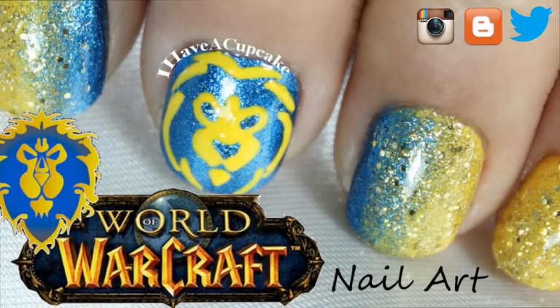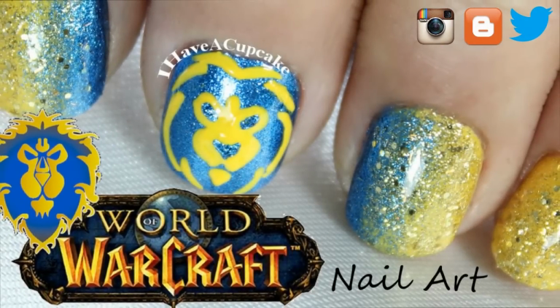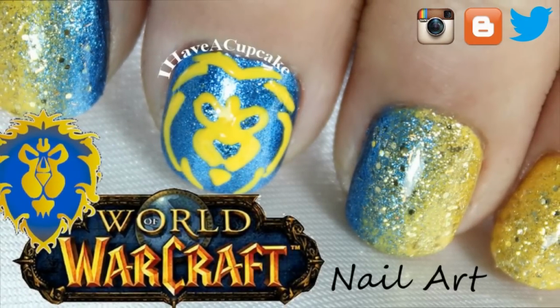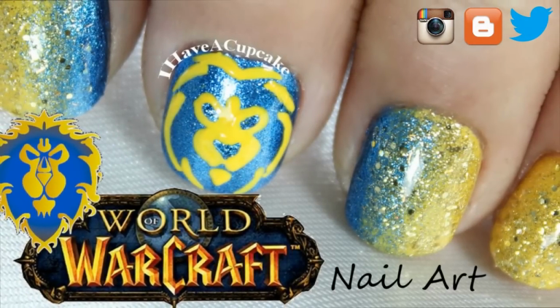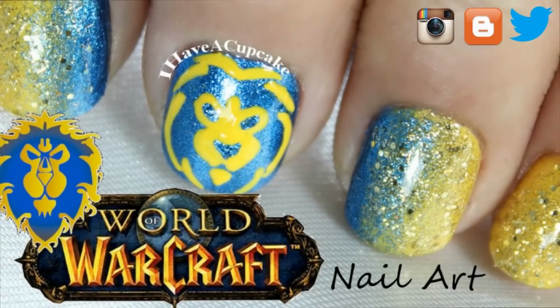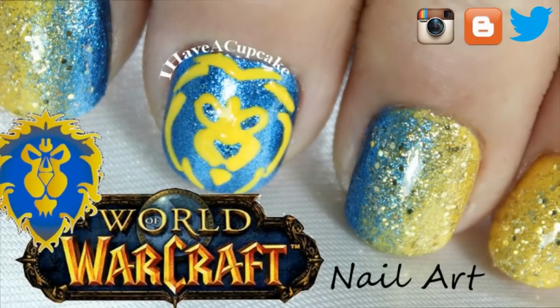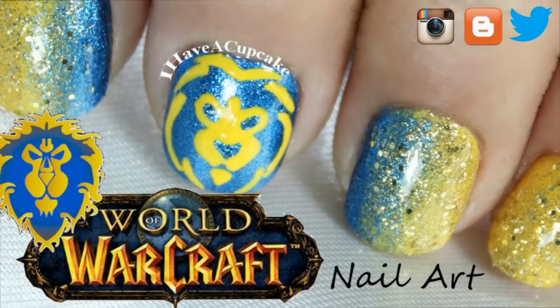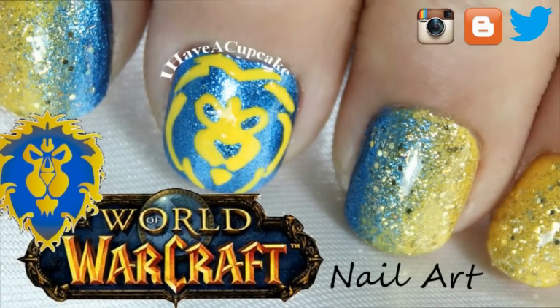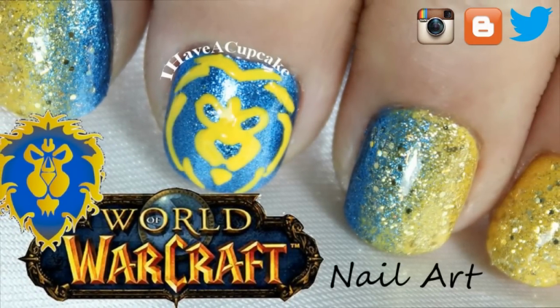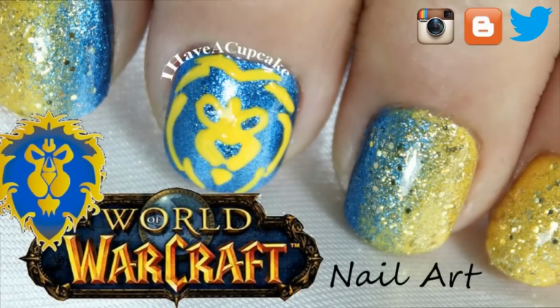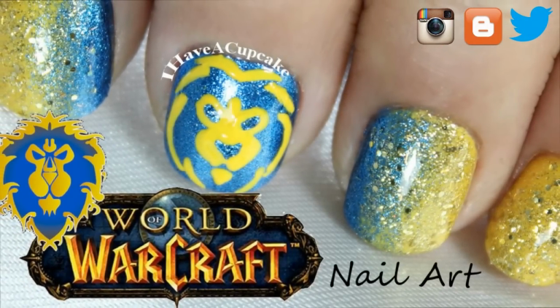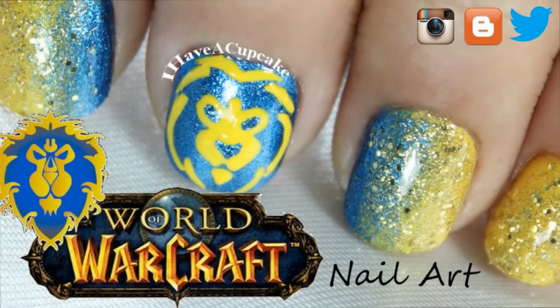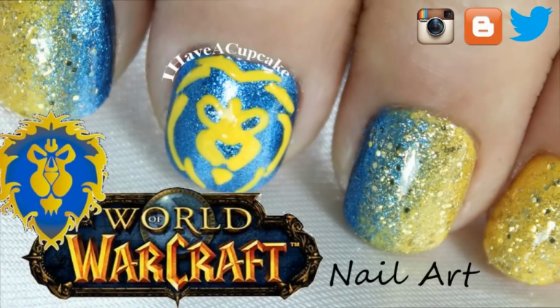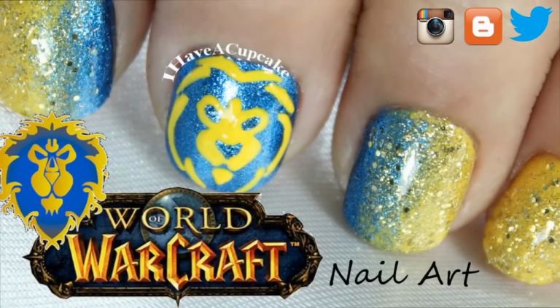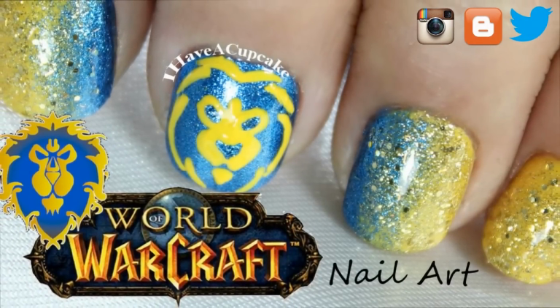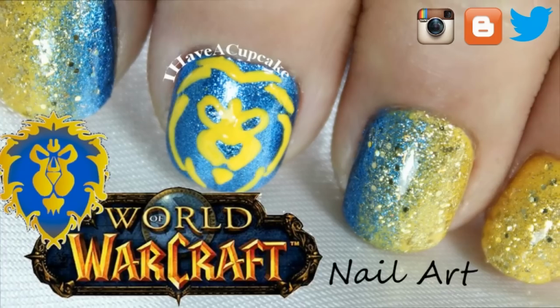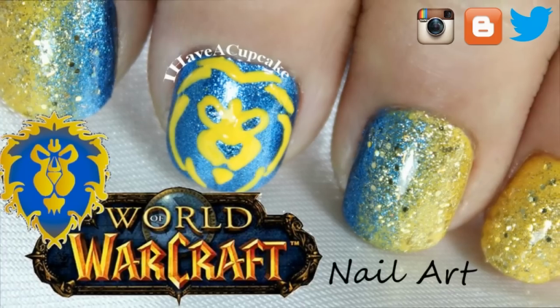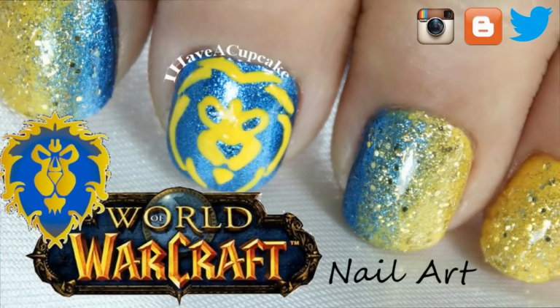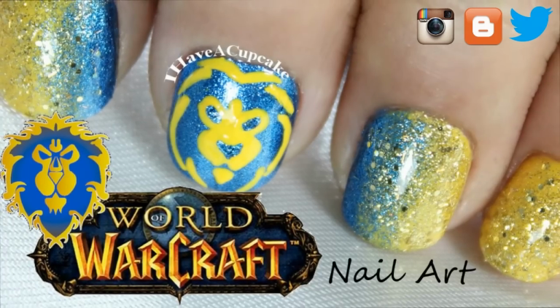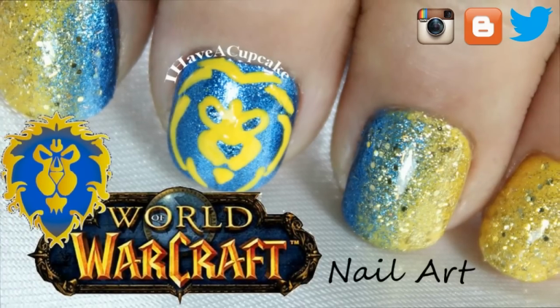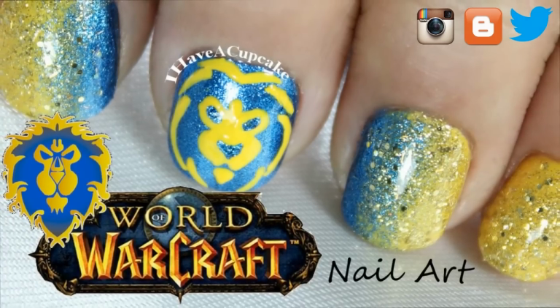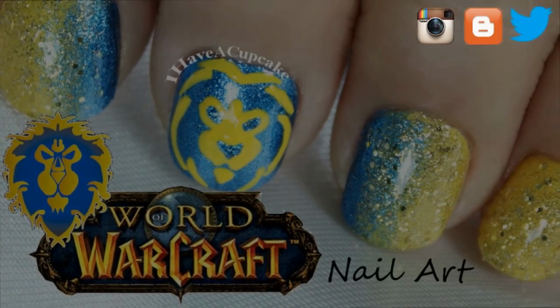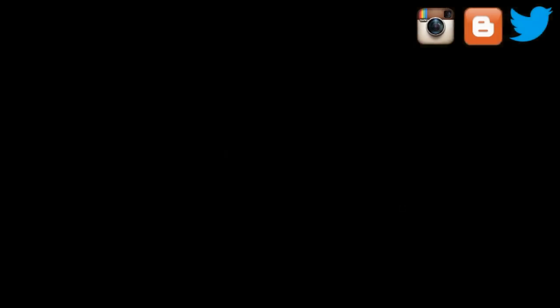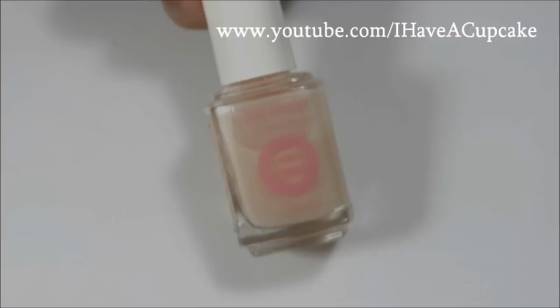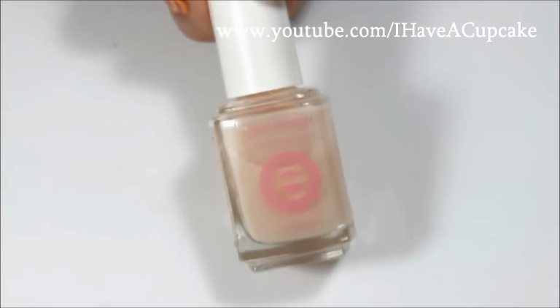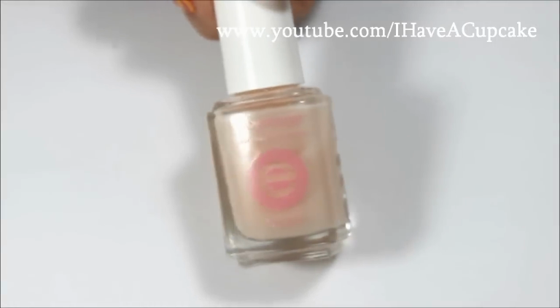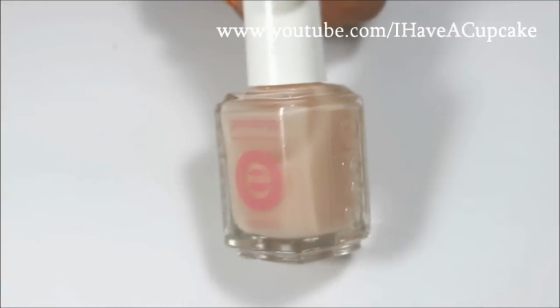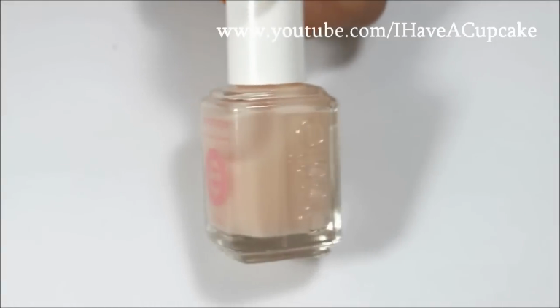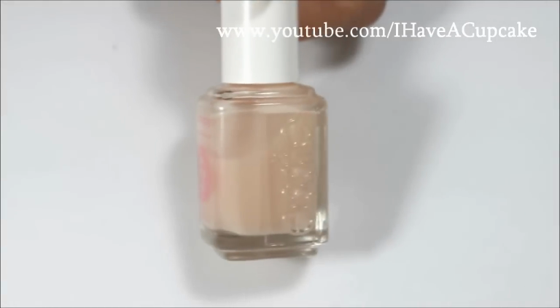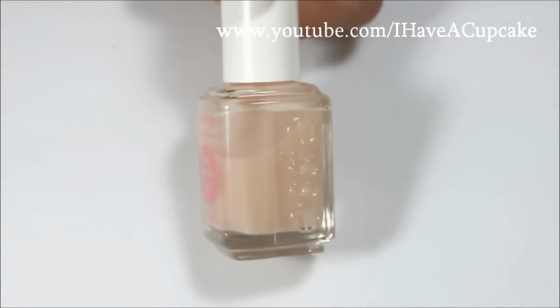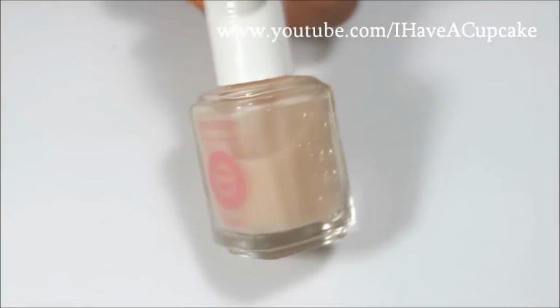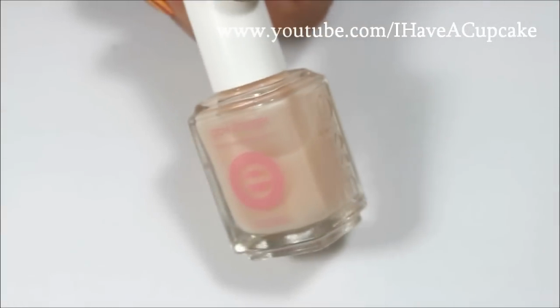Hi everyone! In this video, I'm going to do the Alliance version of my World of Warcraft nails. The first thing is to use a base coat on all of your nails.